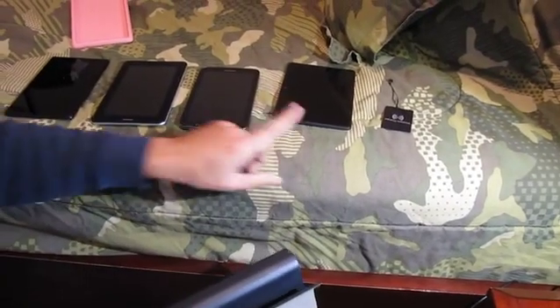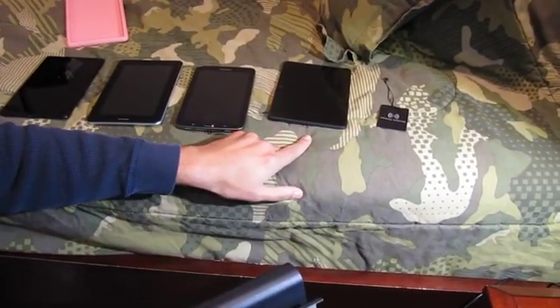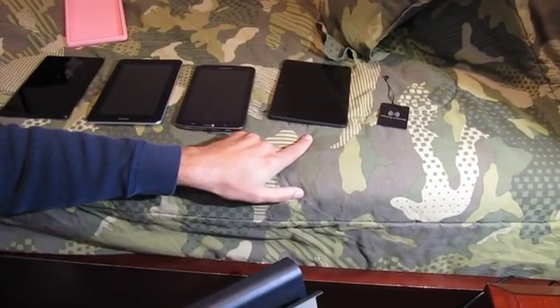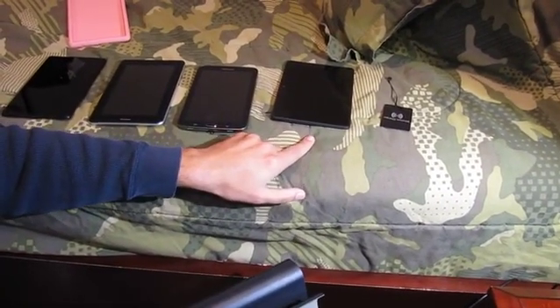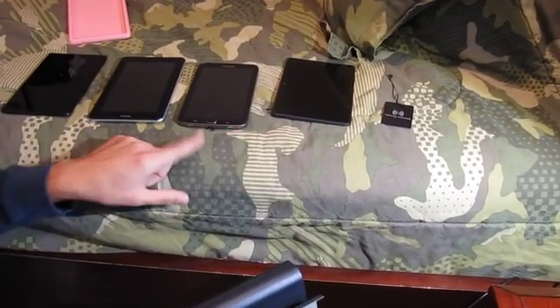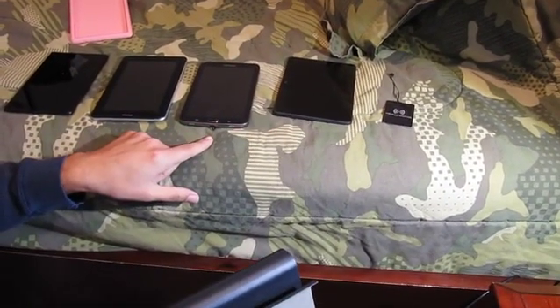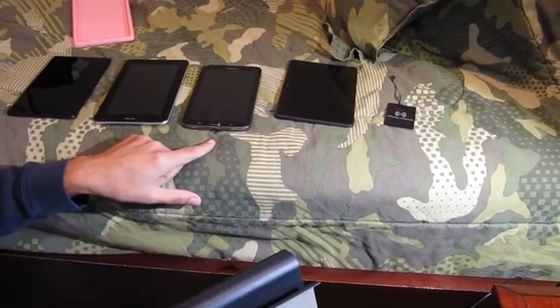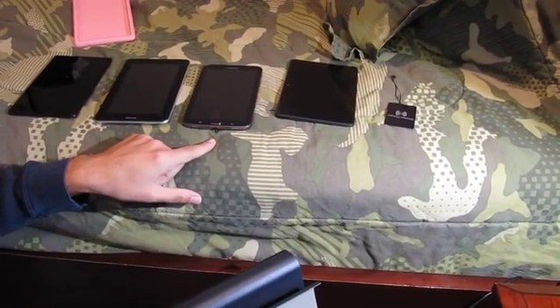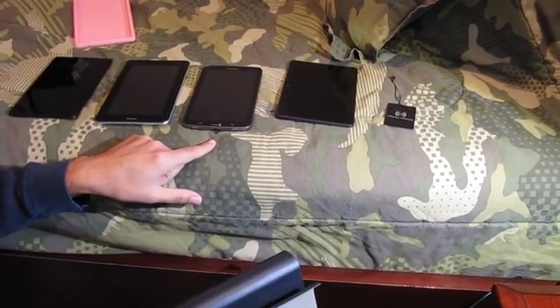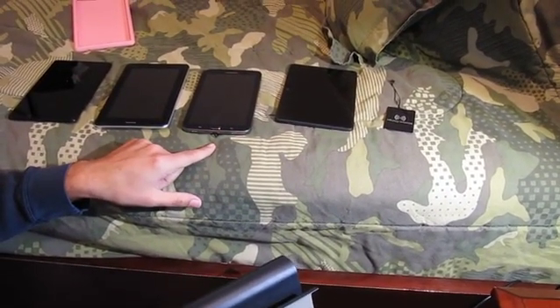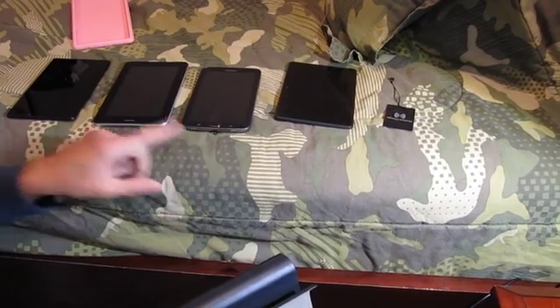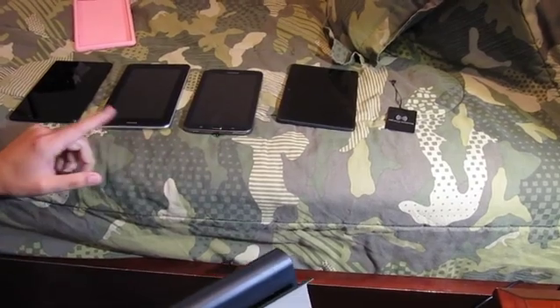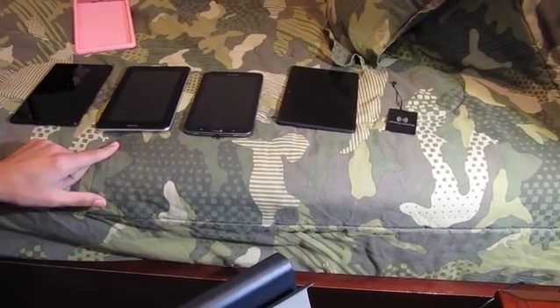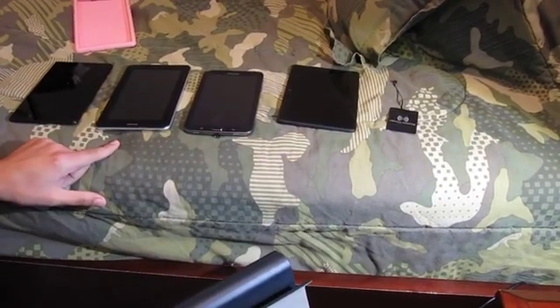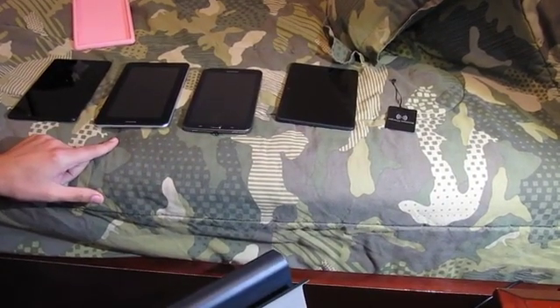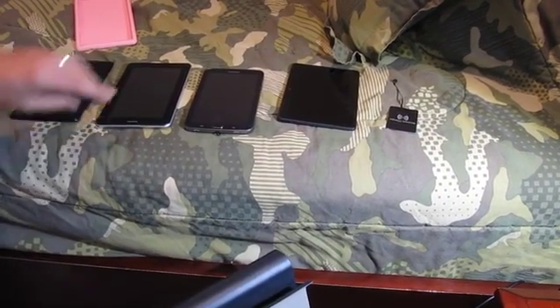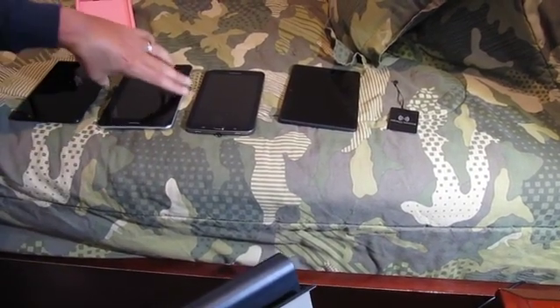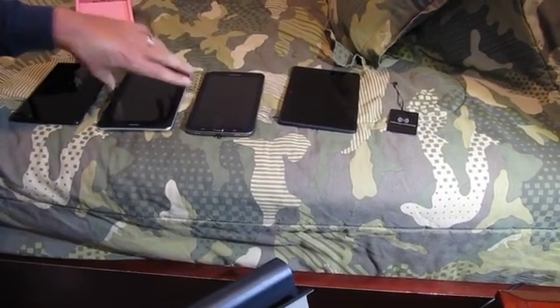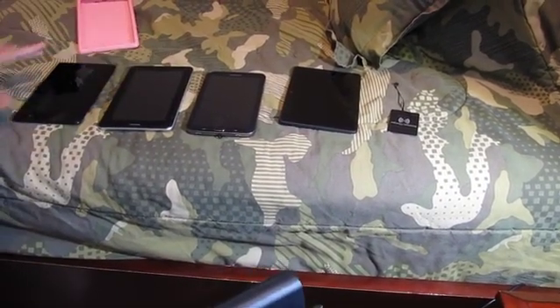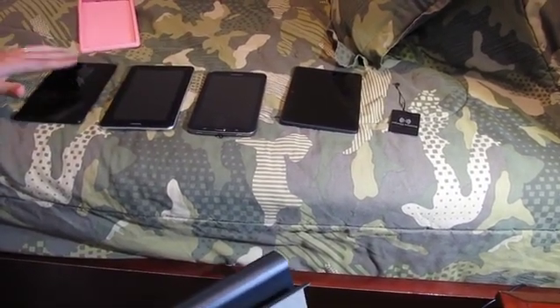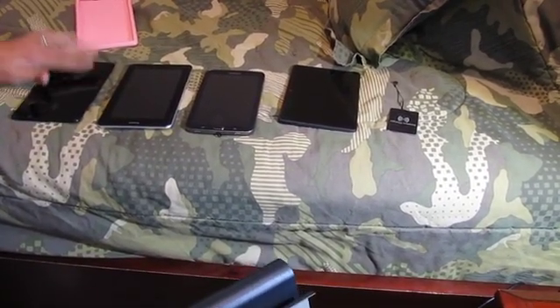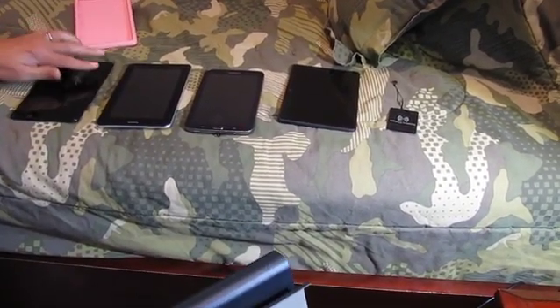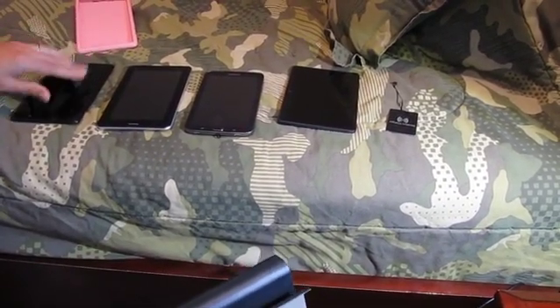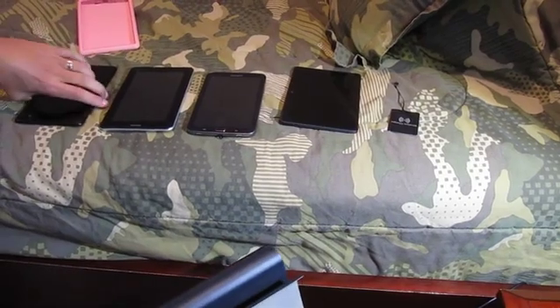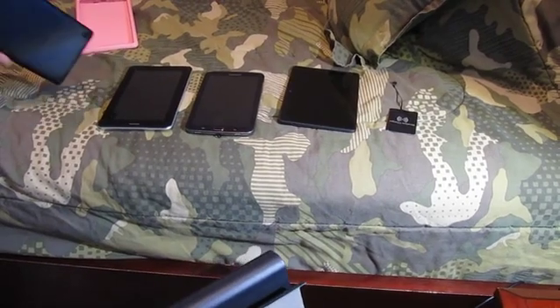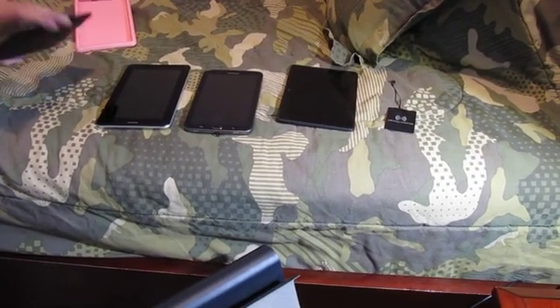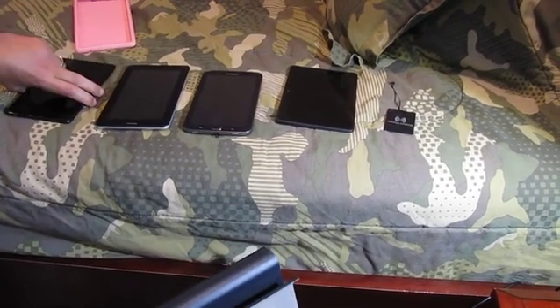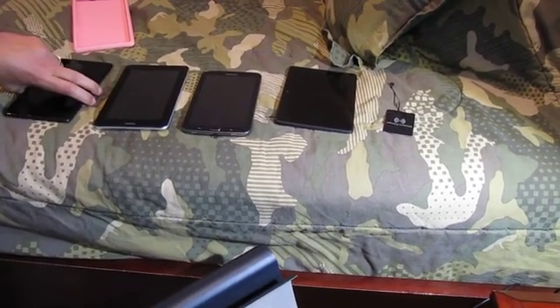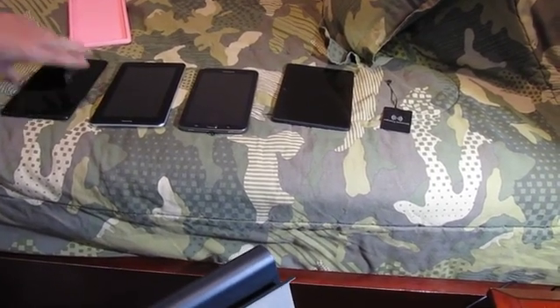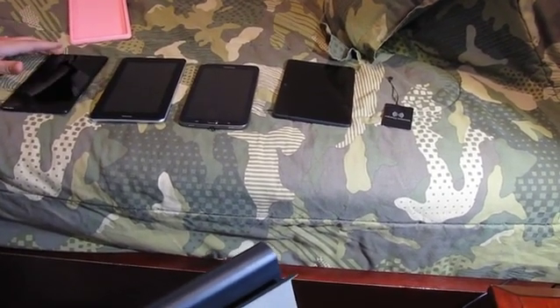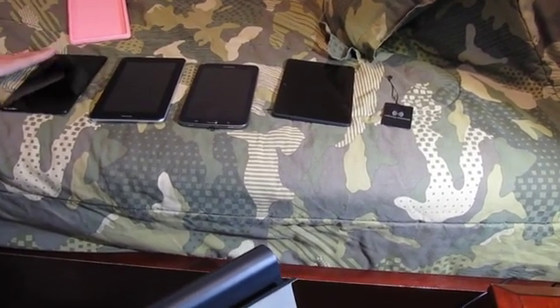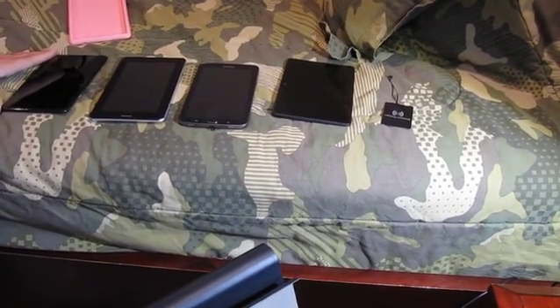I've got the Kindle Fire HDX, Samsung Galaxy Tab 3 7-inch, and this is just a generic Android tablet. And then I've got the Nexus 7, which has the built-in wireless charging. If you've seen my other videos, you know that — it's from the factory.